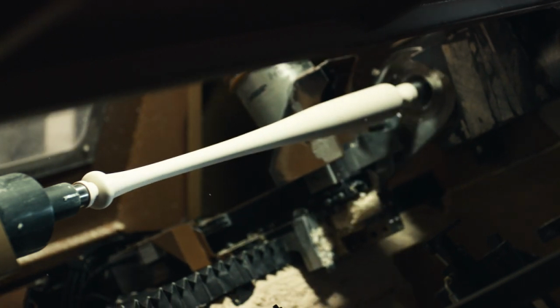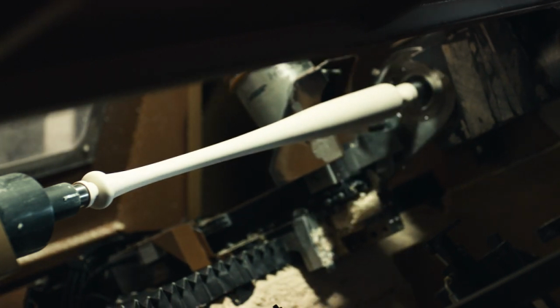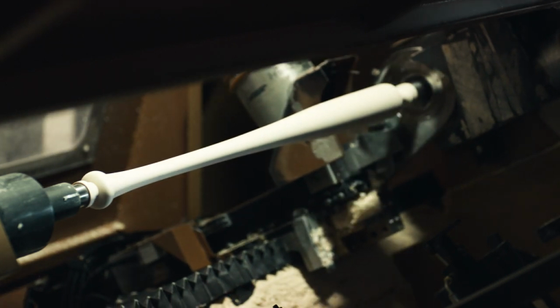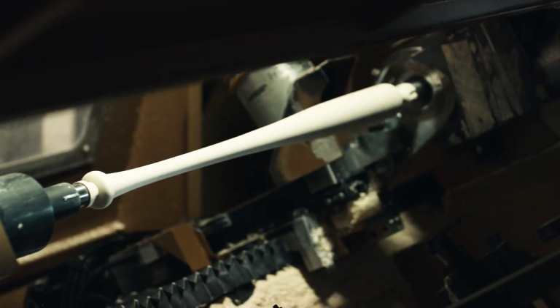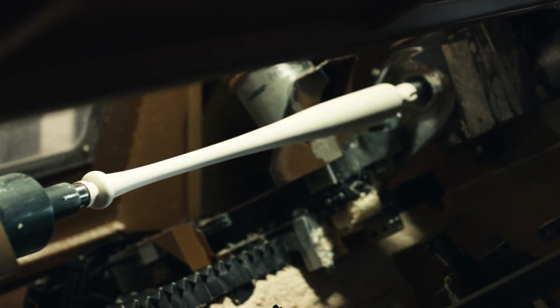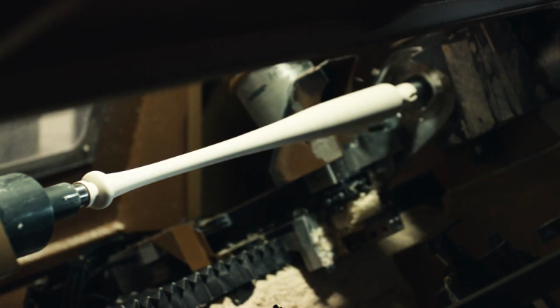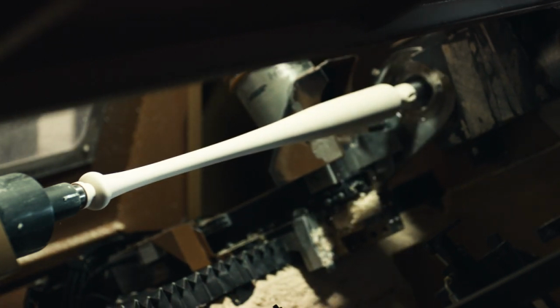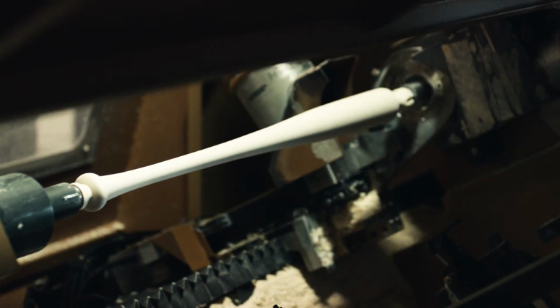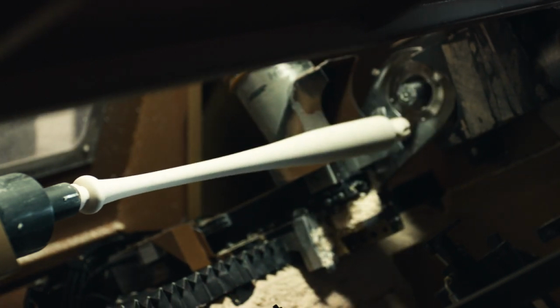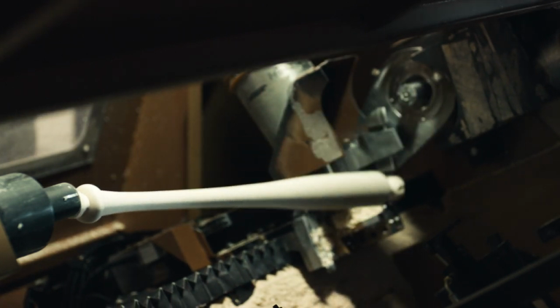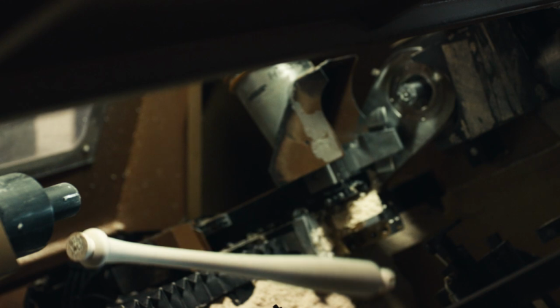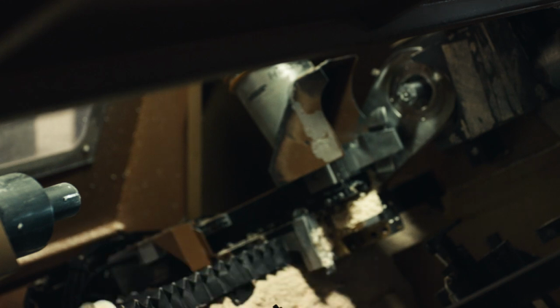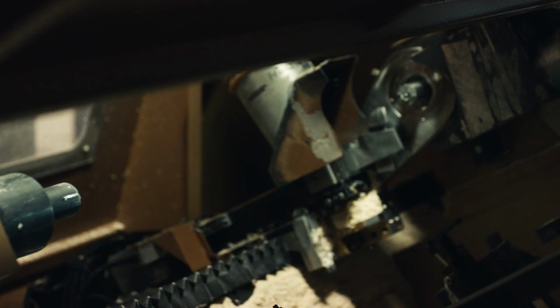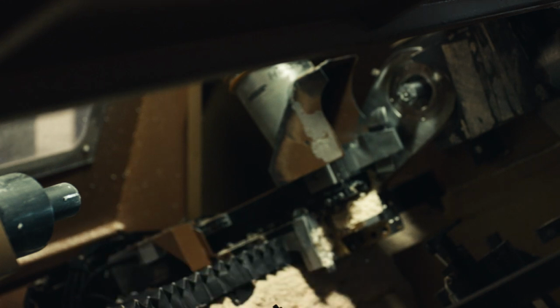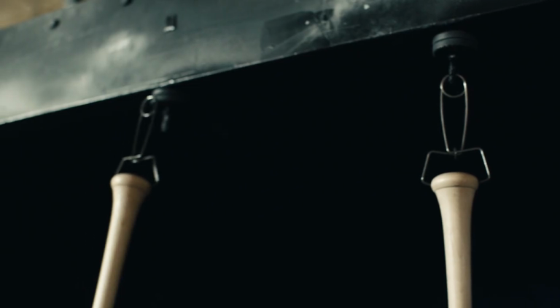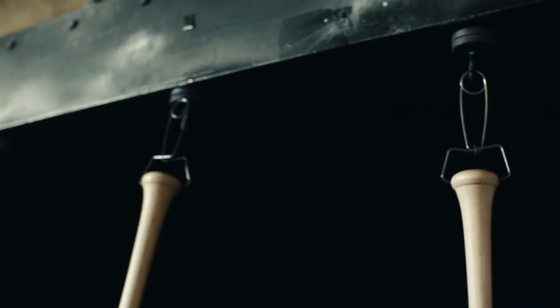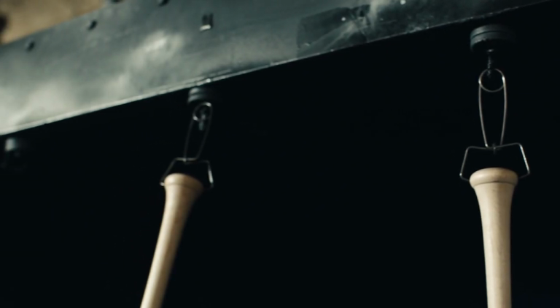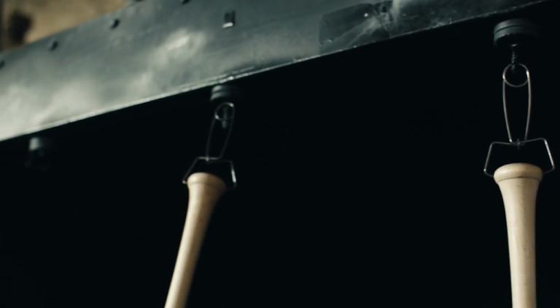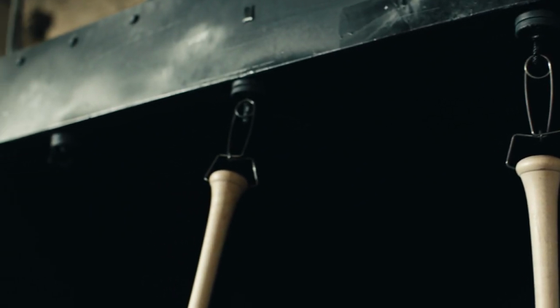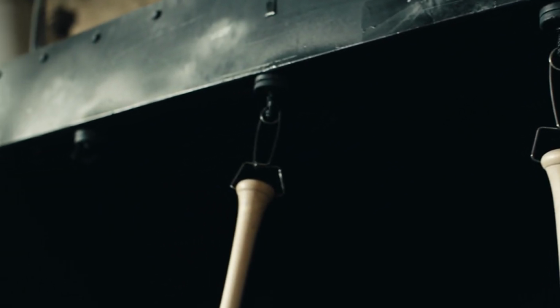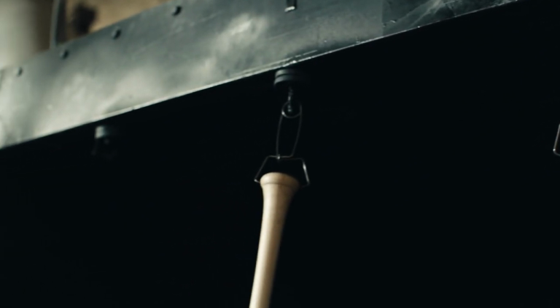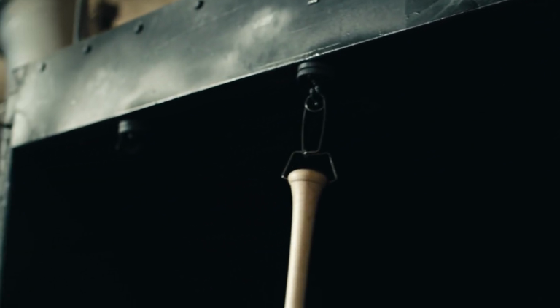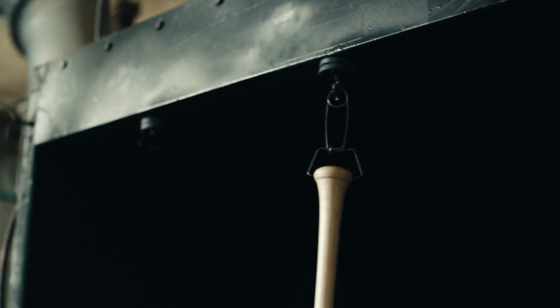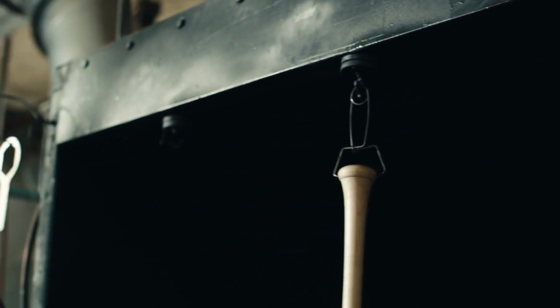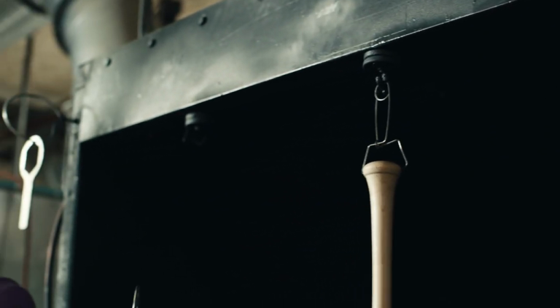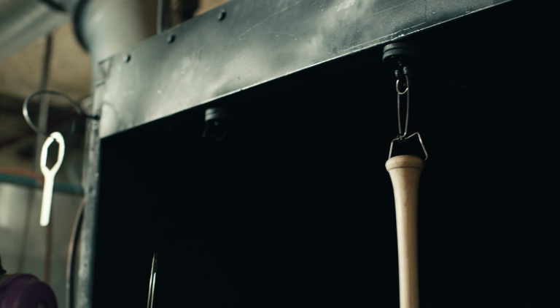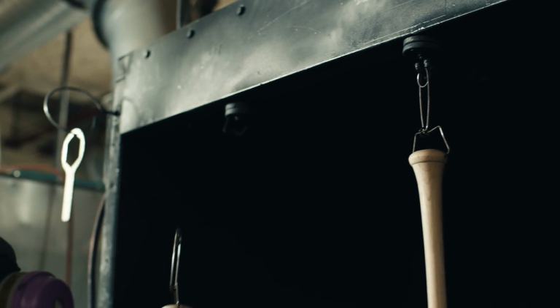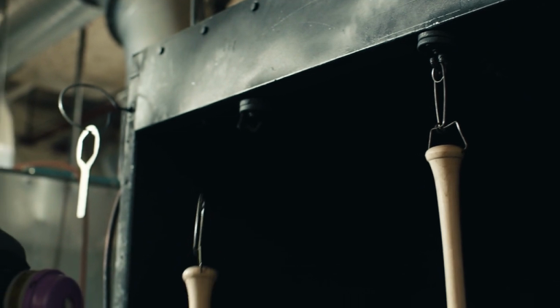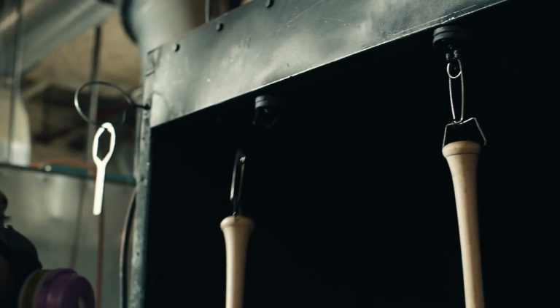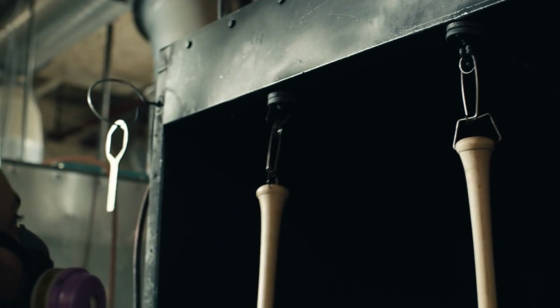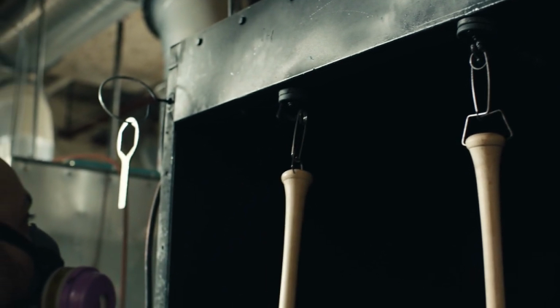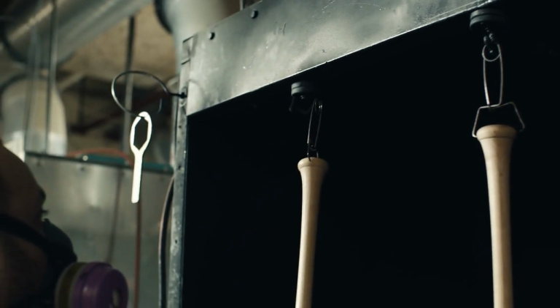A service deserved by every player who wants to take the best wood to the plate. A model that you choose, perfect for your feel, your swing.